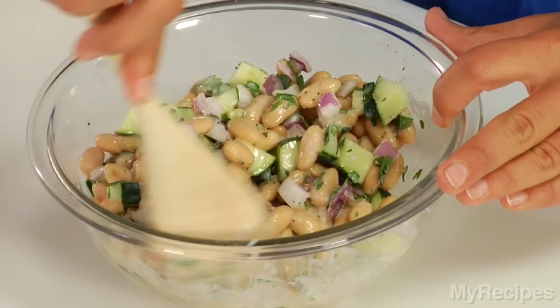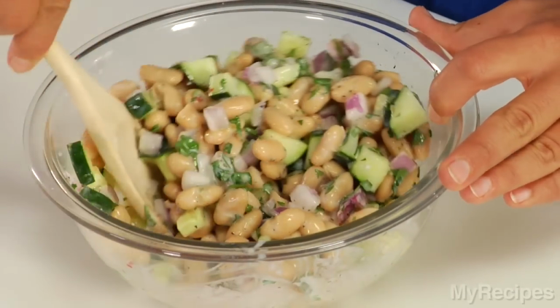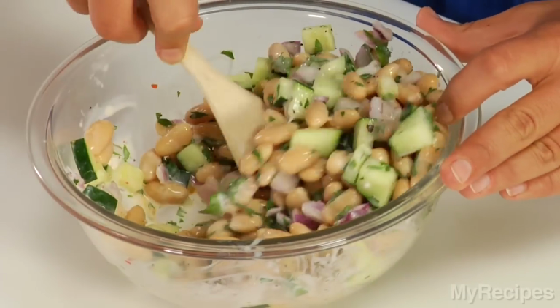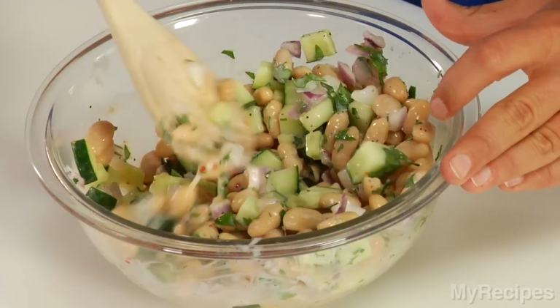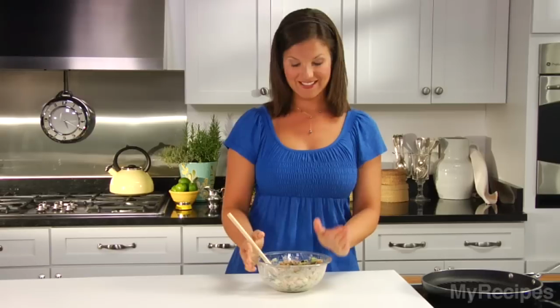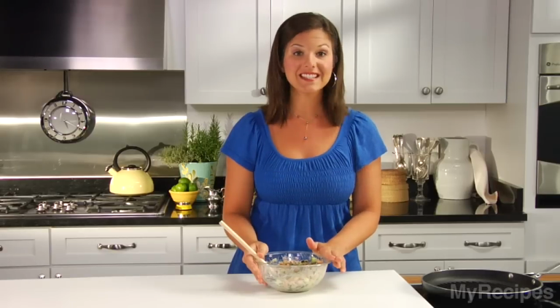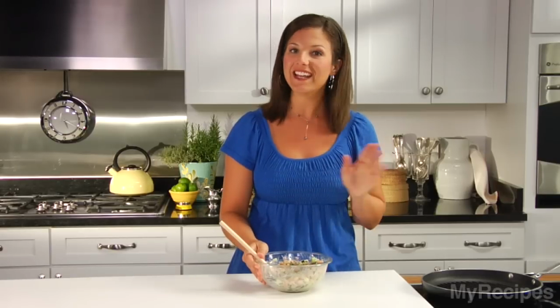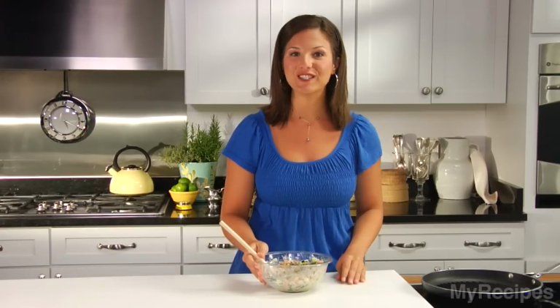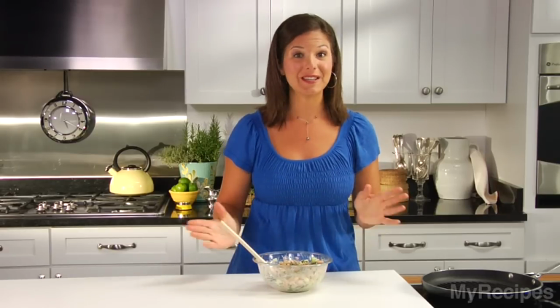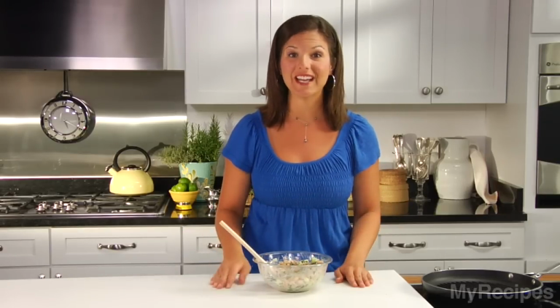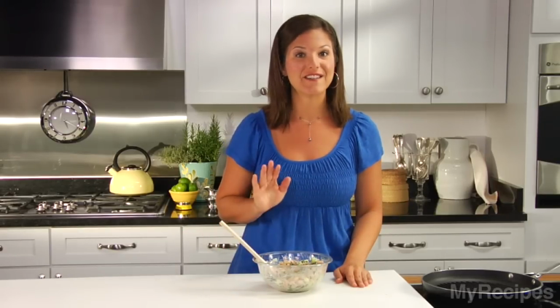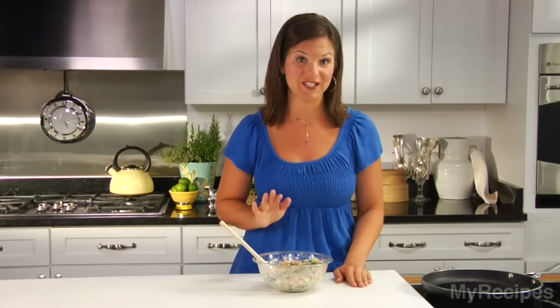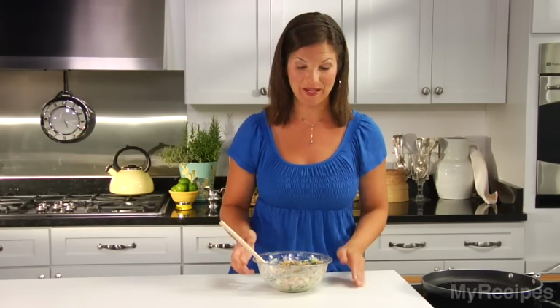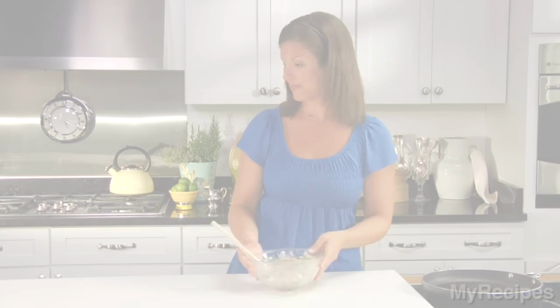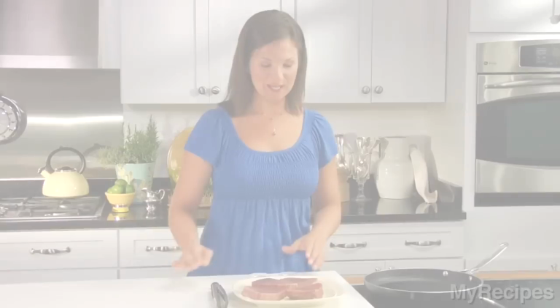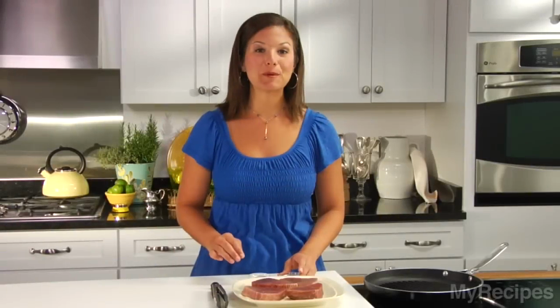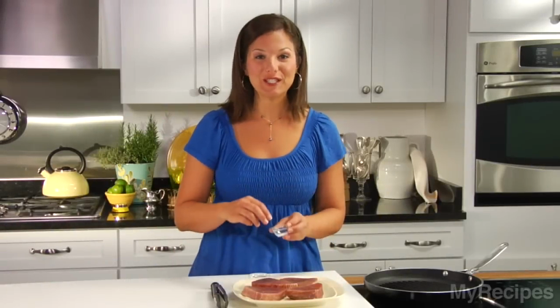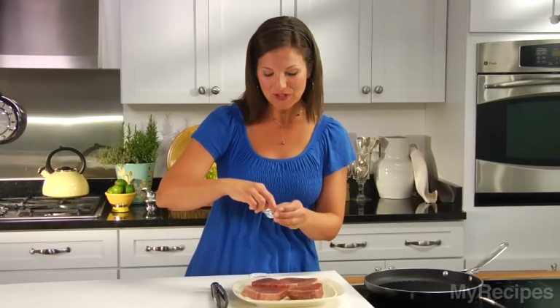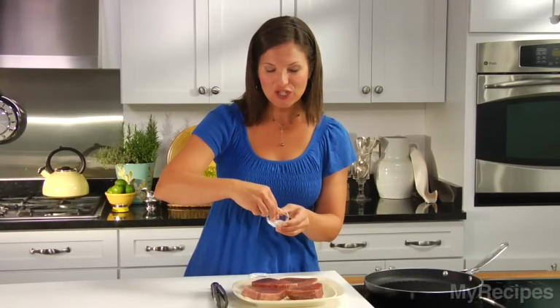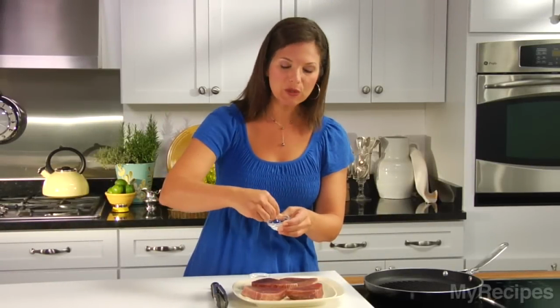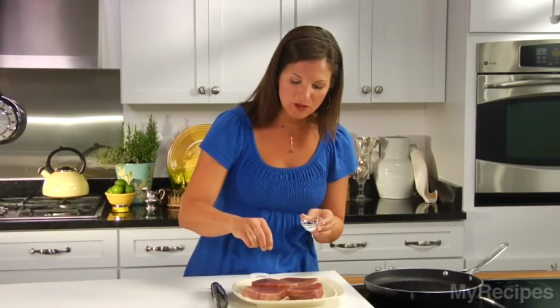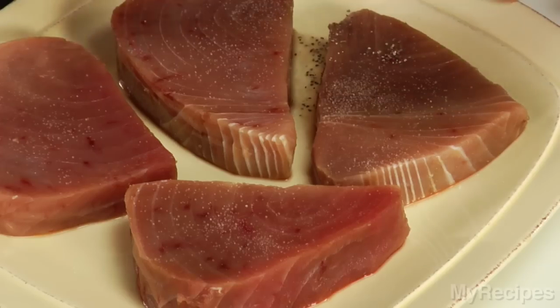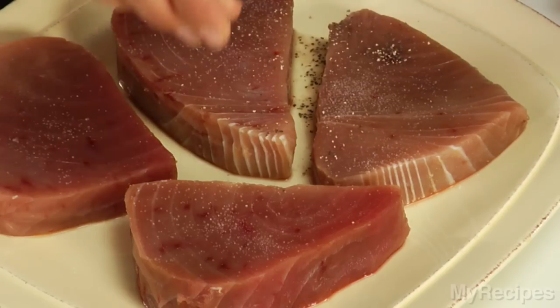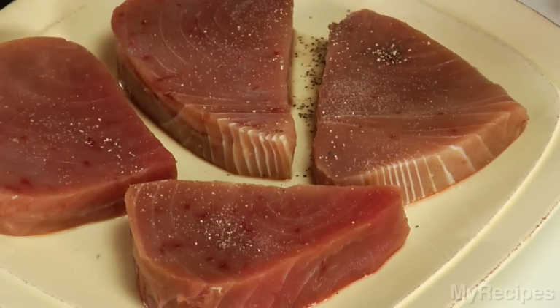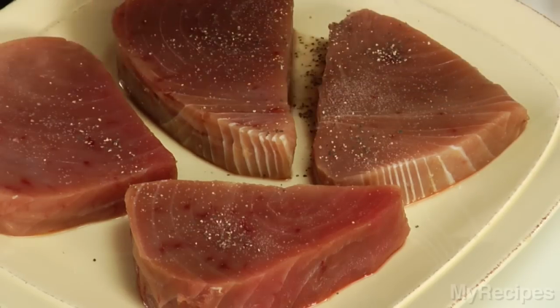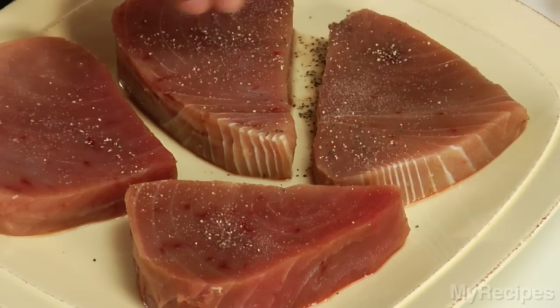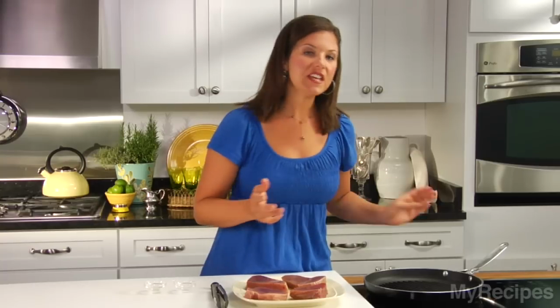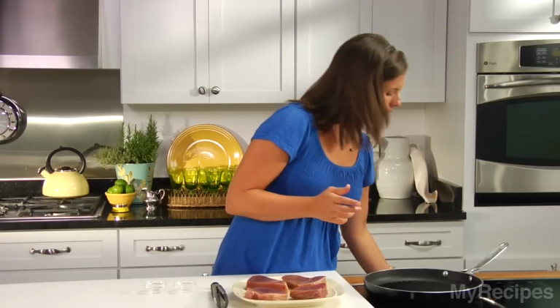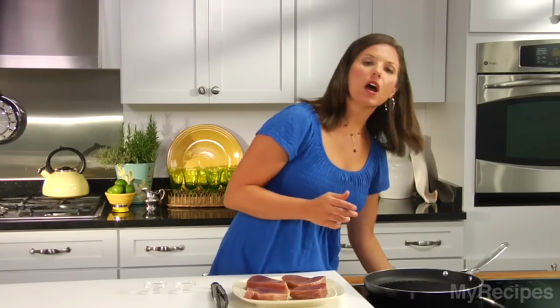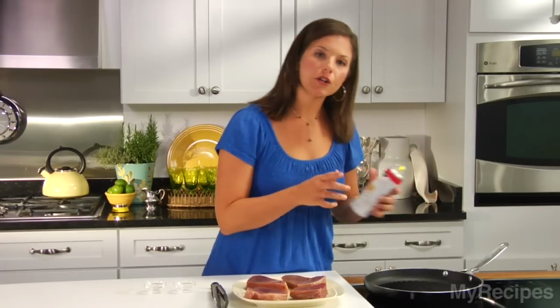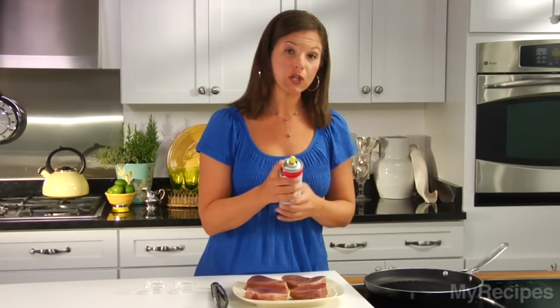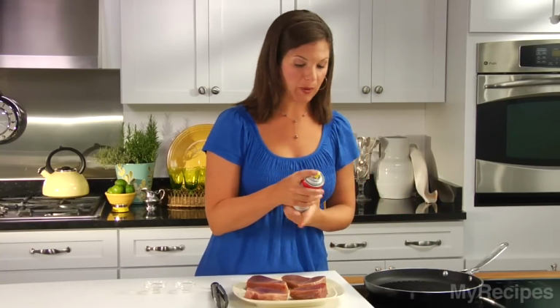Set this aside, cook the tuna, and then we're done — this is a fast recipe. To prepare the tuna, just sprinkle with a little bit of salt and pepper to season, and then coat a hot grill pan with cooking spray.